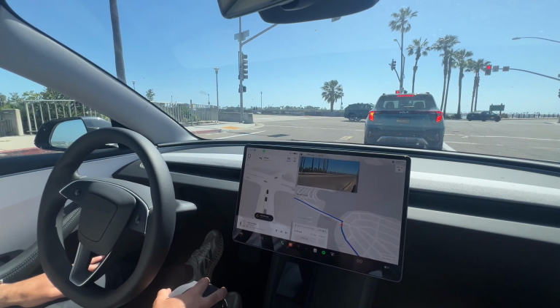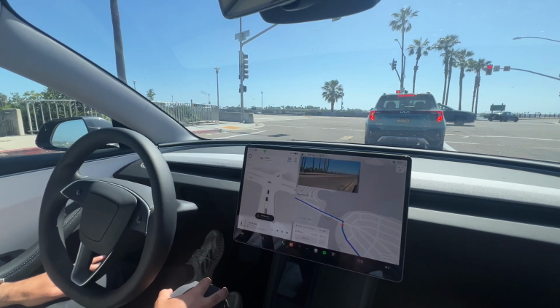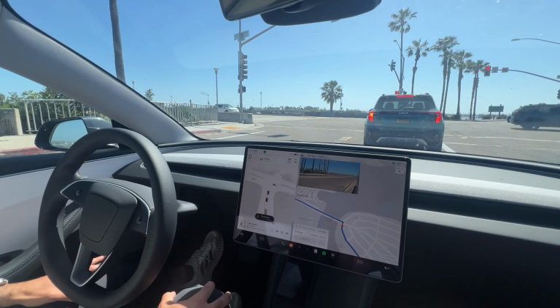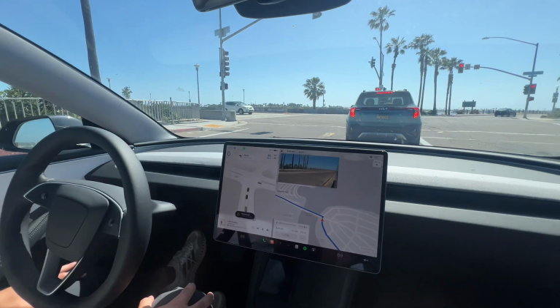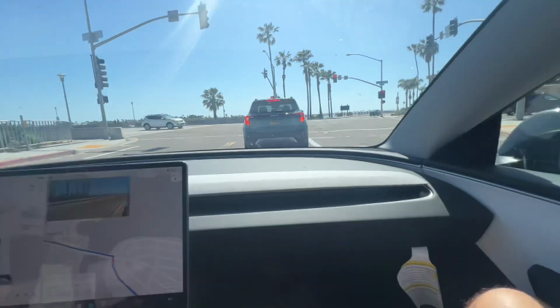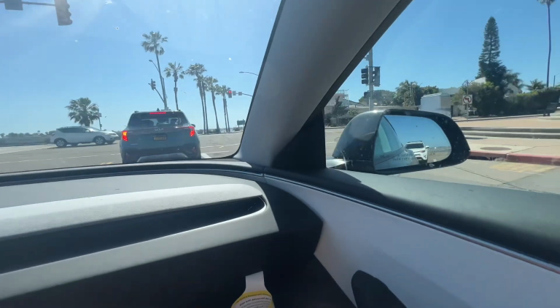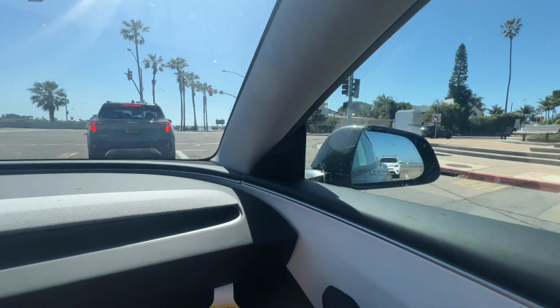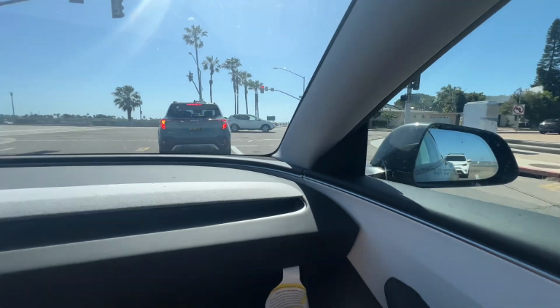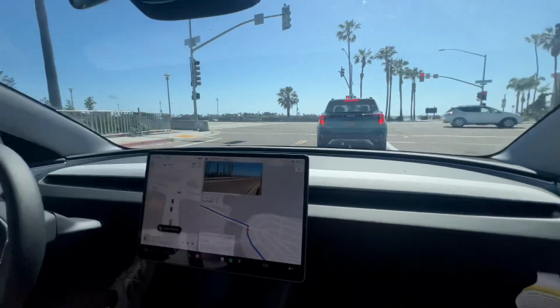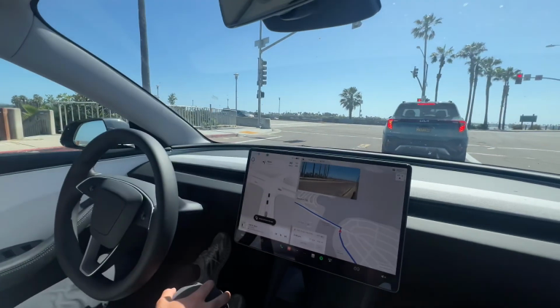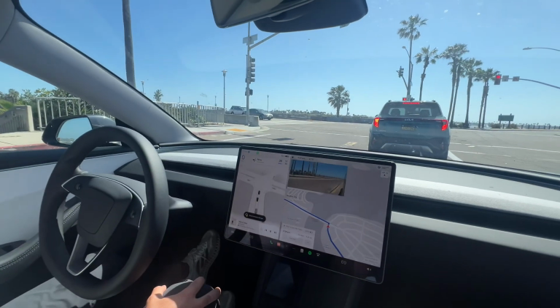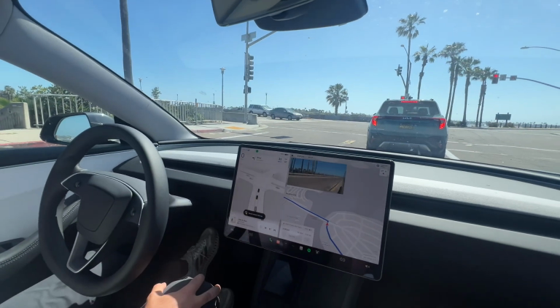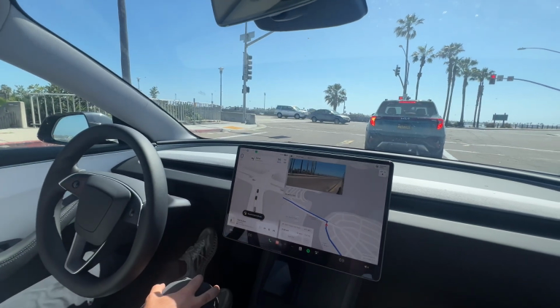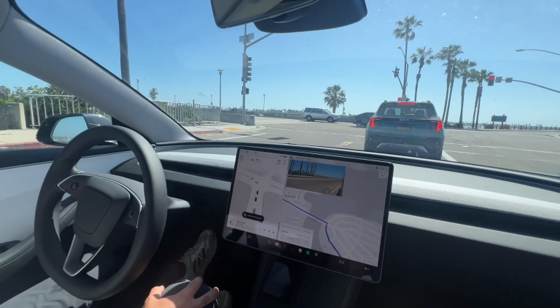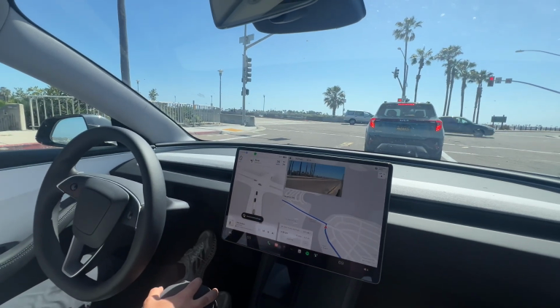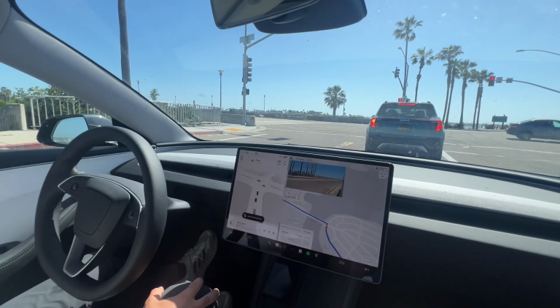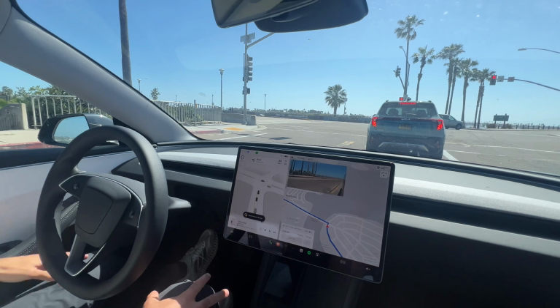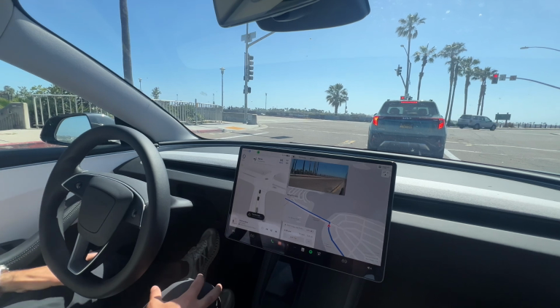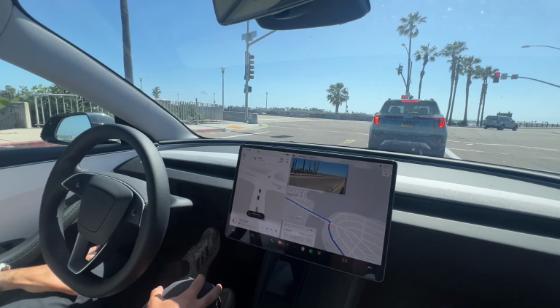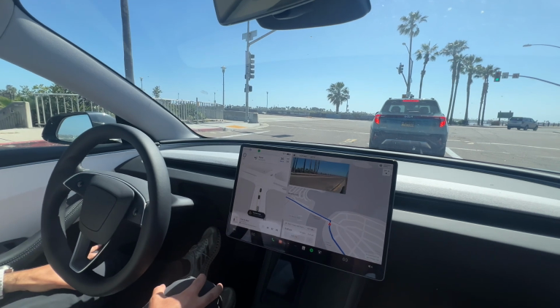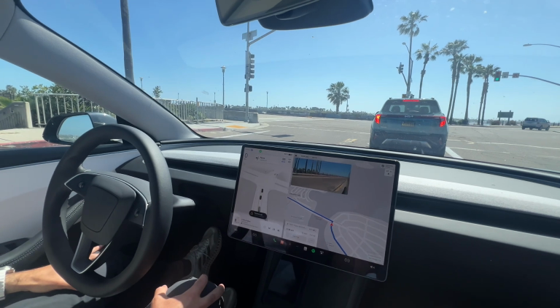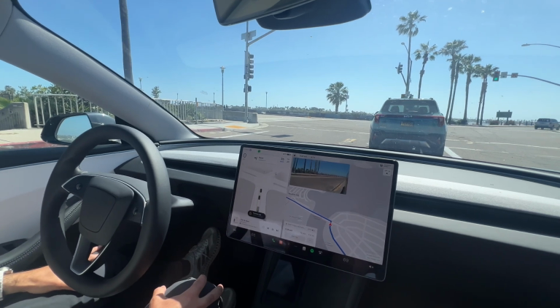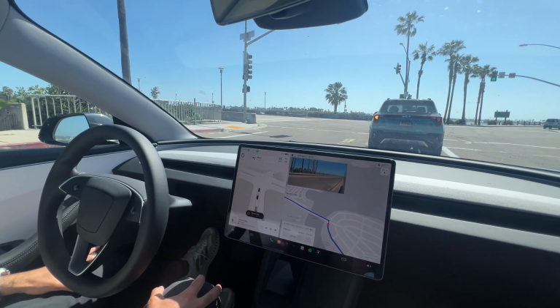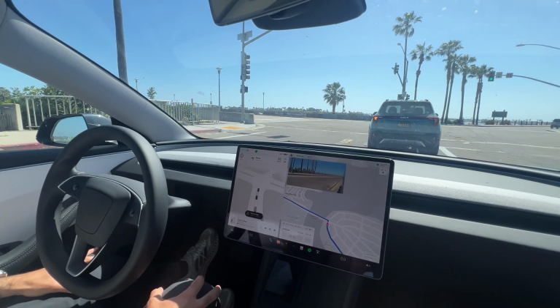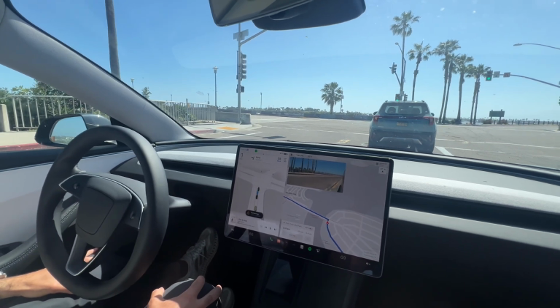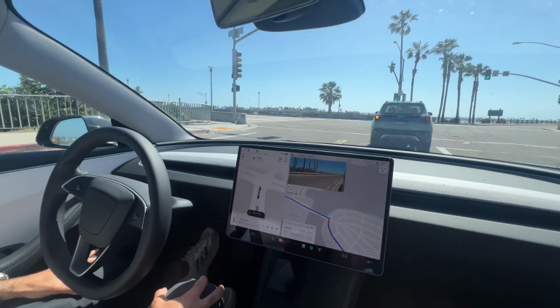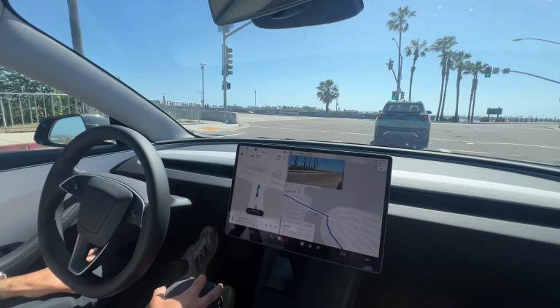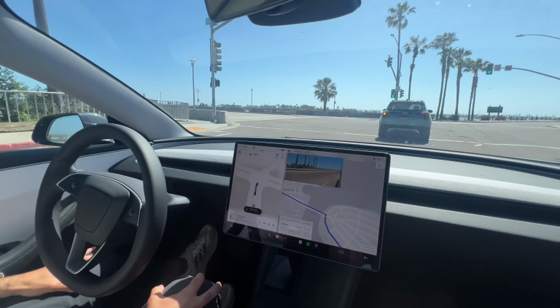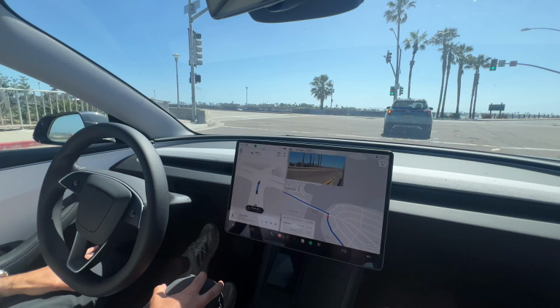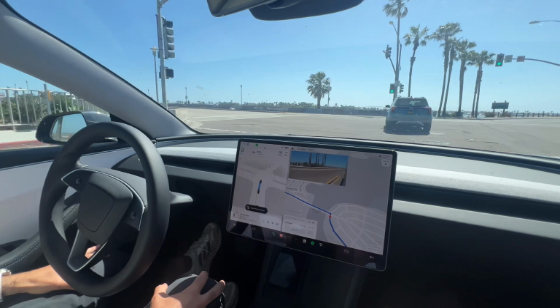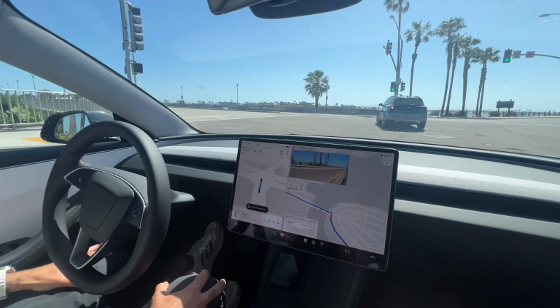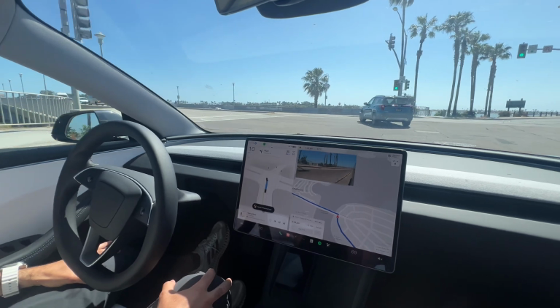Turn signal's on. We have a vehicle behind us, and we'll see how much time it takes after the light turns green and after that Kia moves for the Model 3 to go. It looks like it's rolling with traffic immediately, which is great.